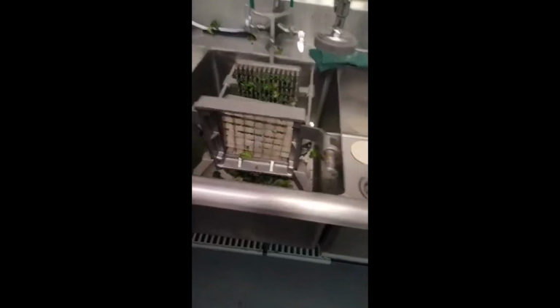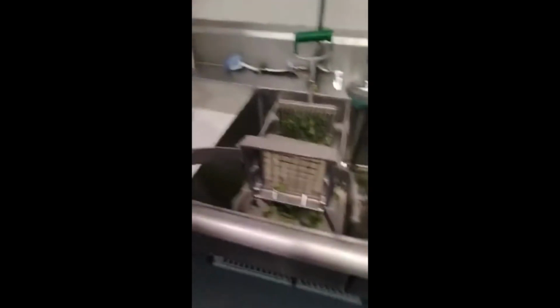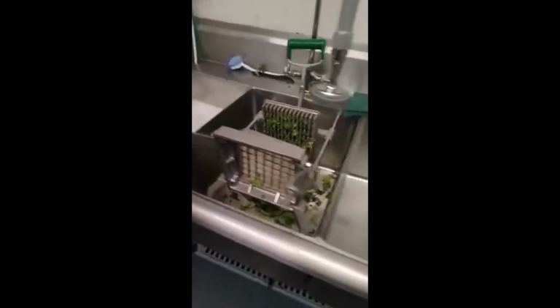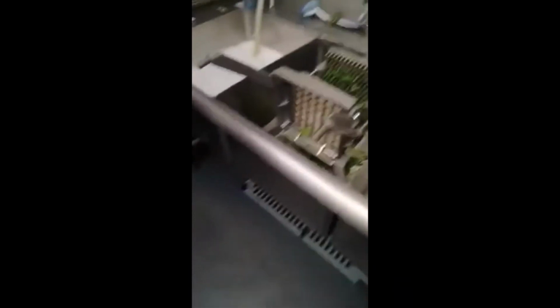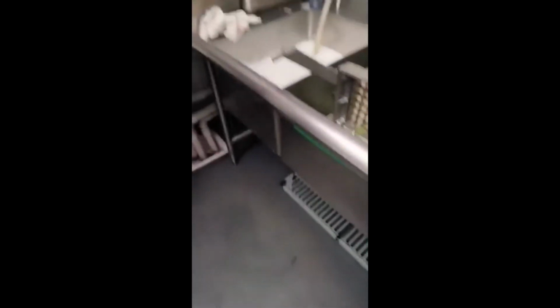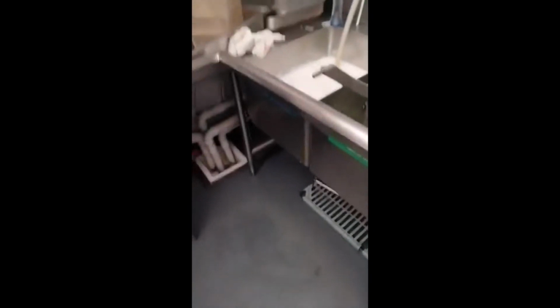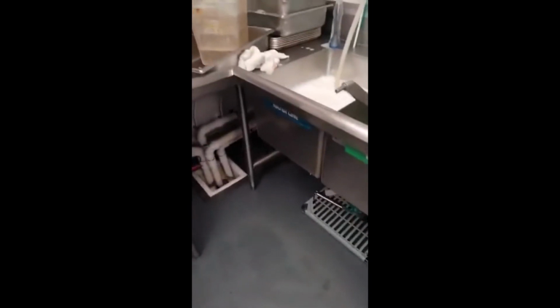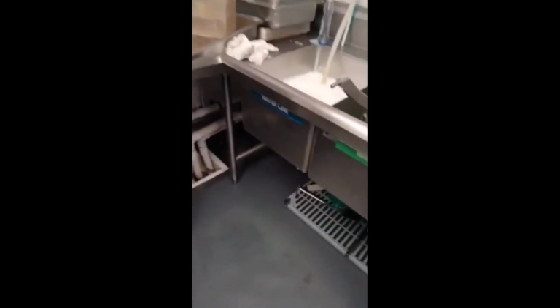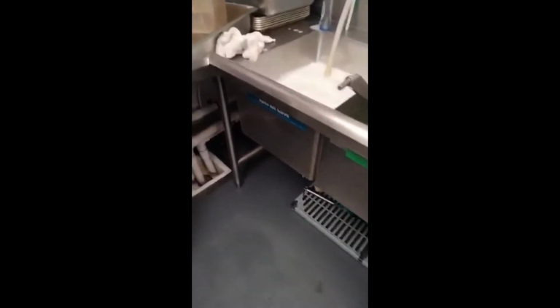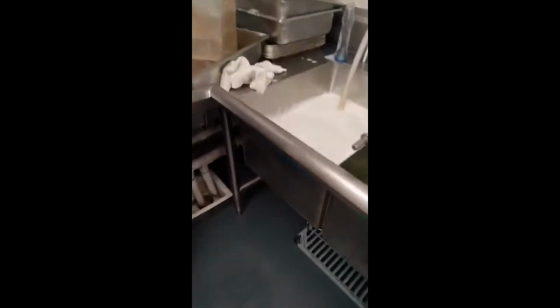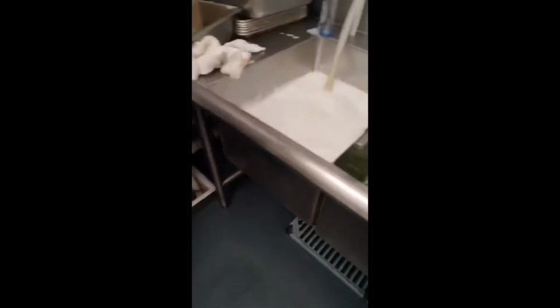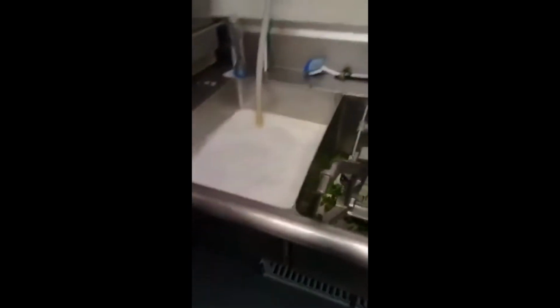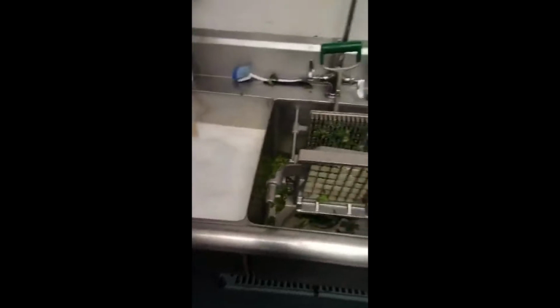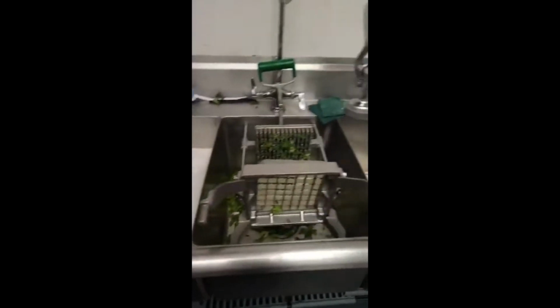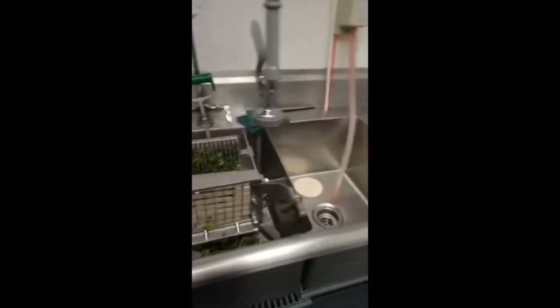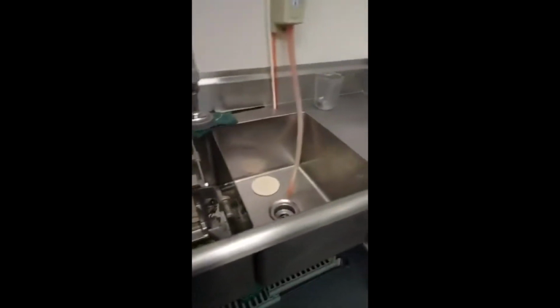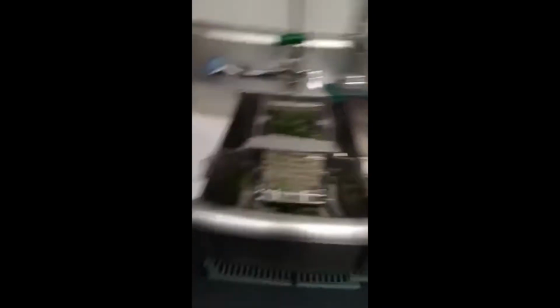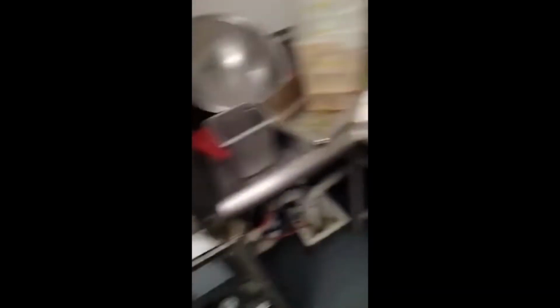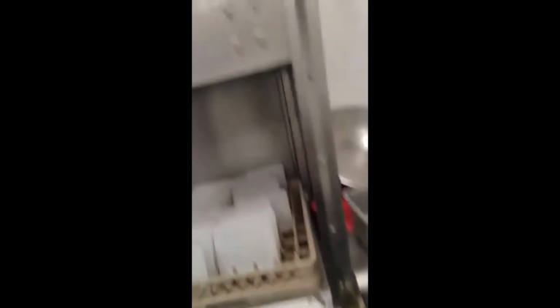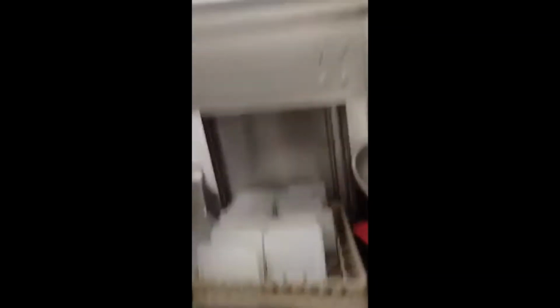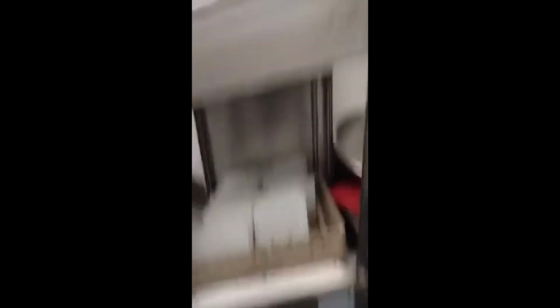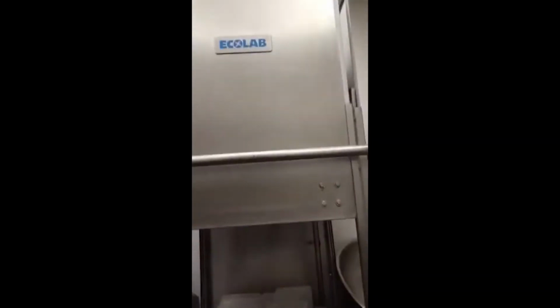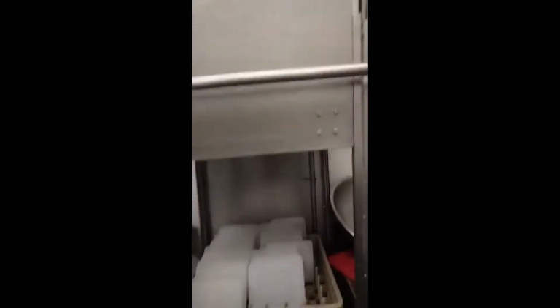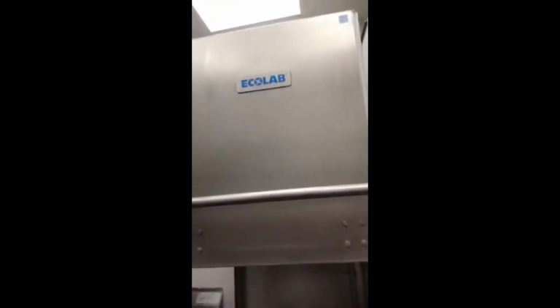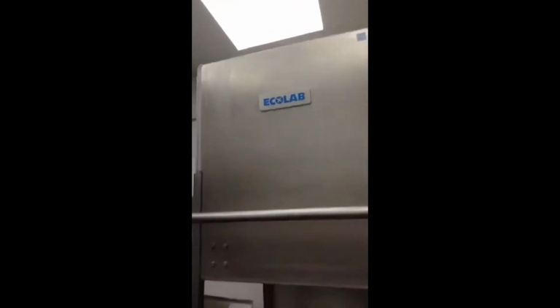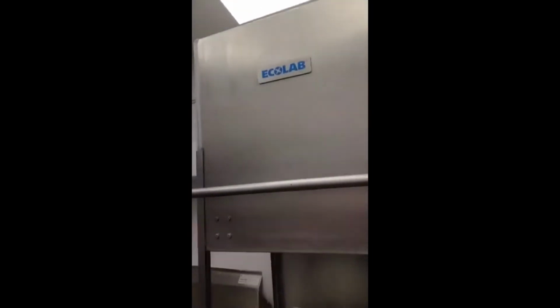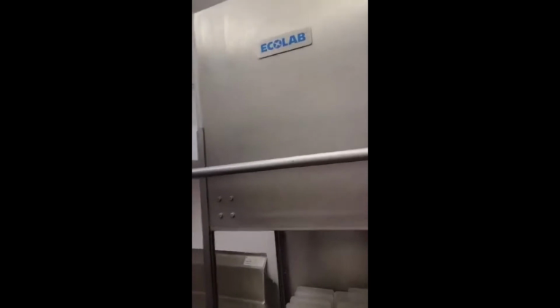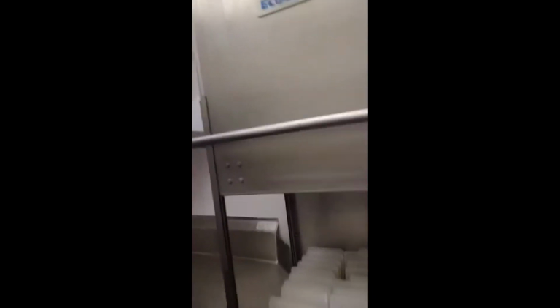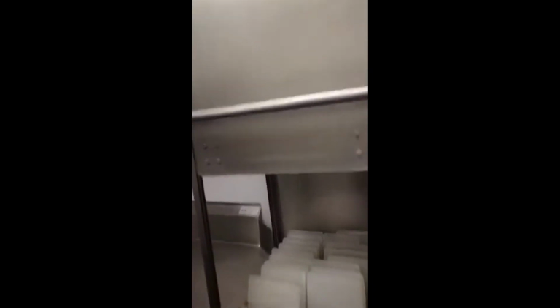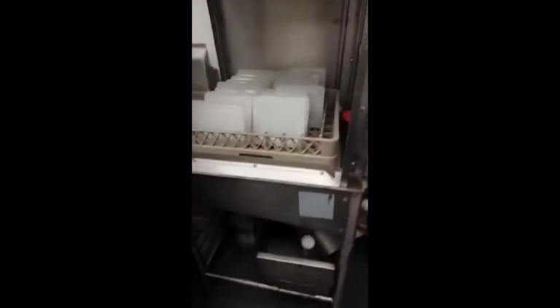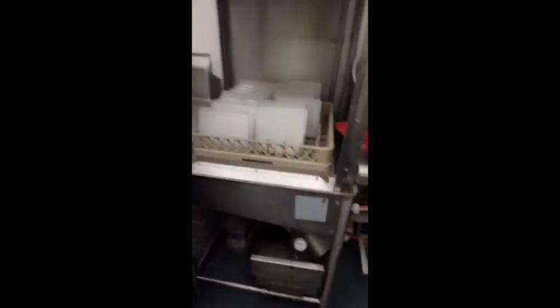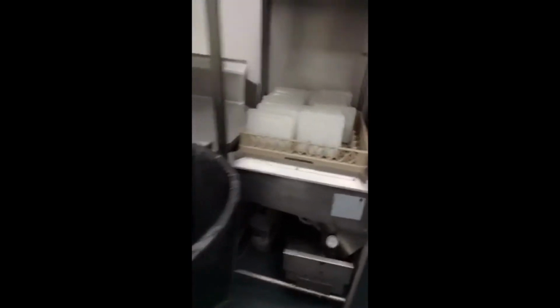Alright, so nobody ever taught me how to do dishes, so this is basically how you do it here. There's going to be three things and this weird dishwashing machine thing. I think it's related to black magic or whatever, I don't actually know what it does.